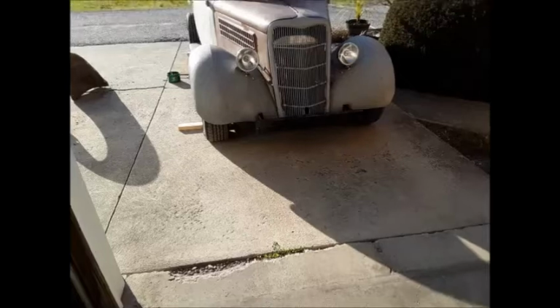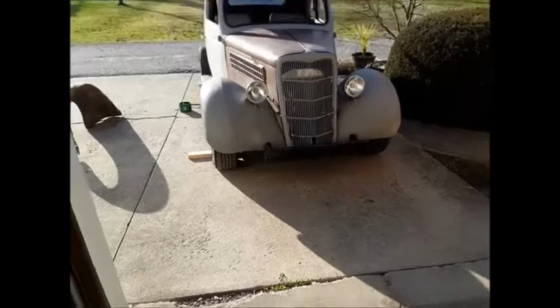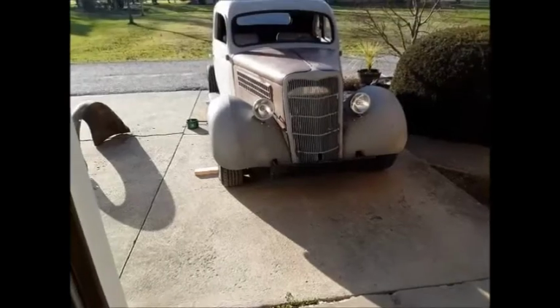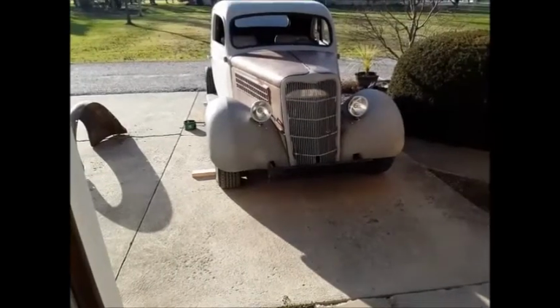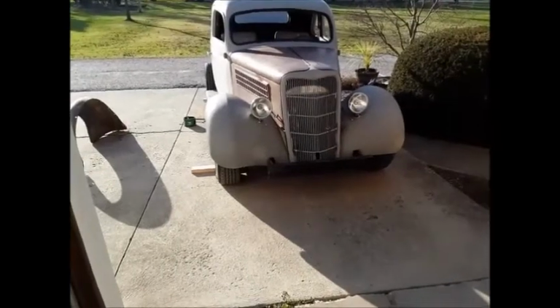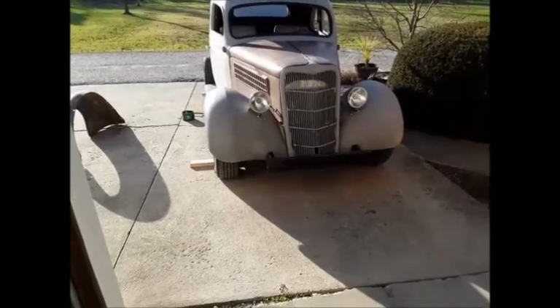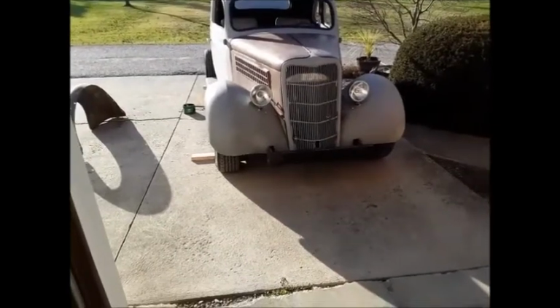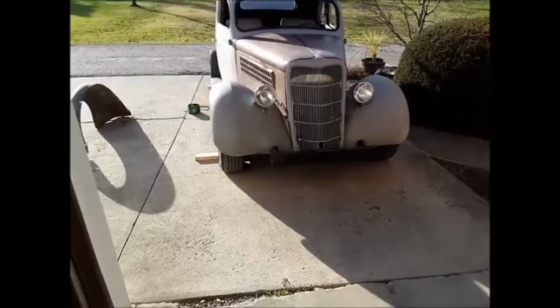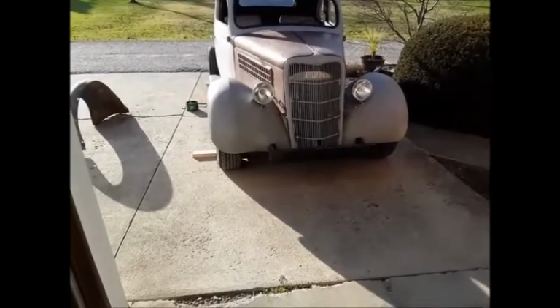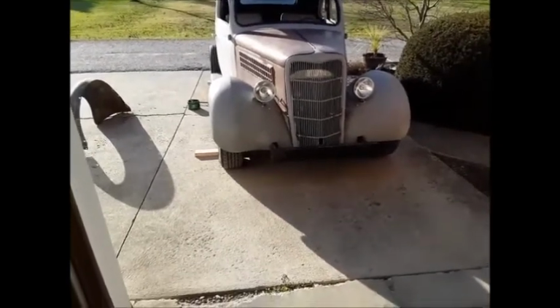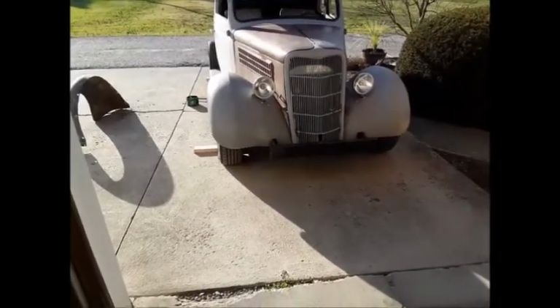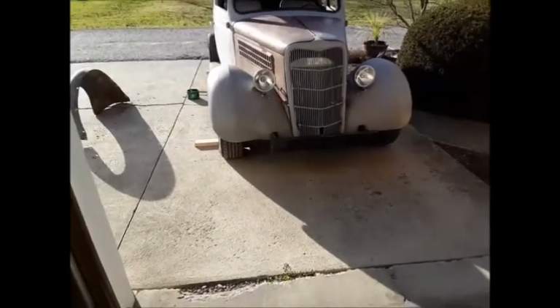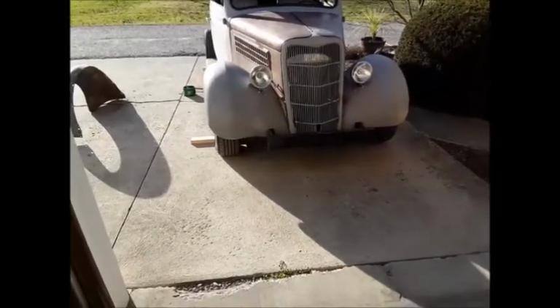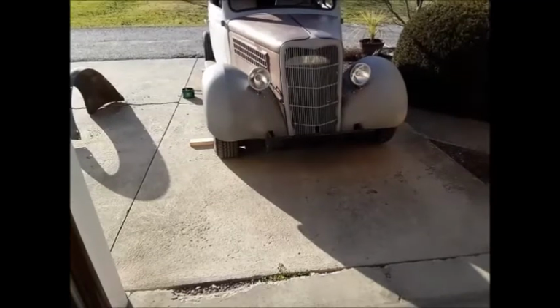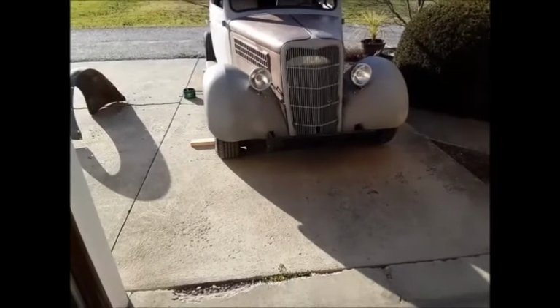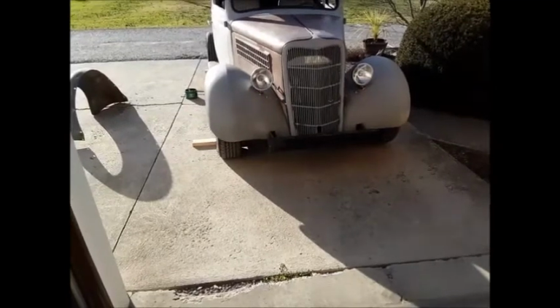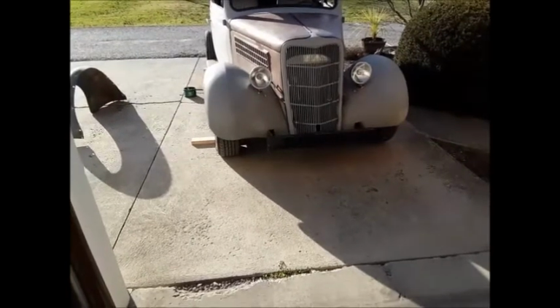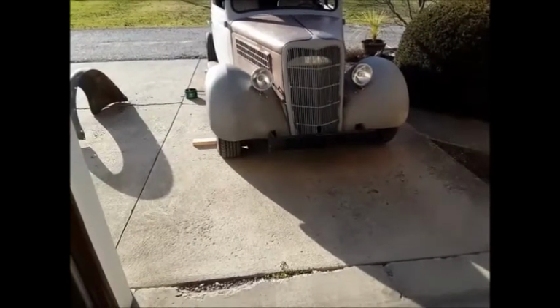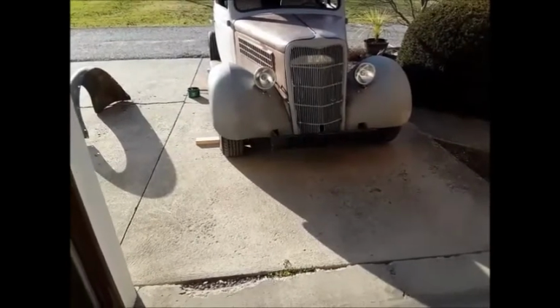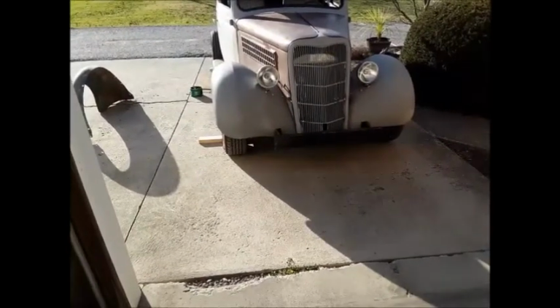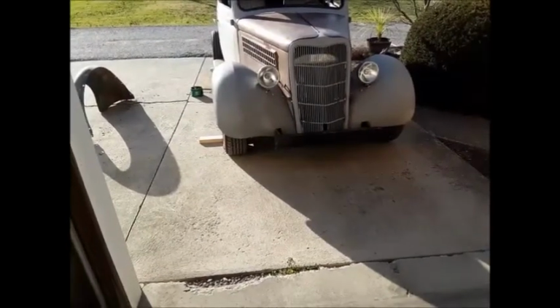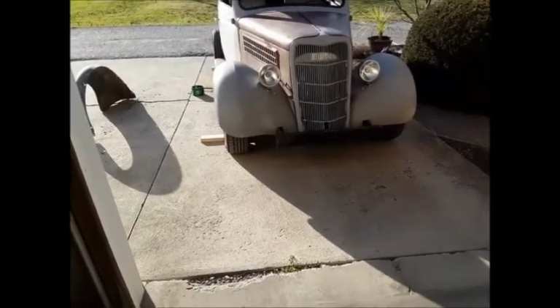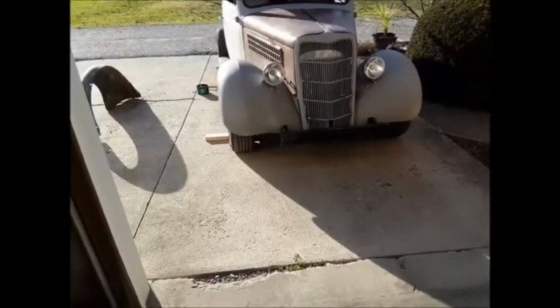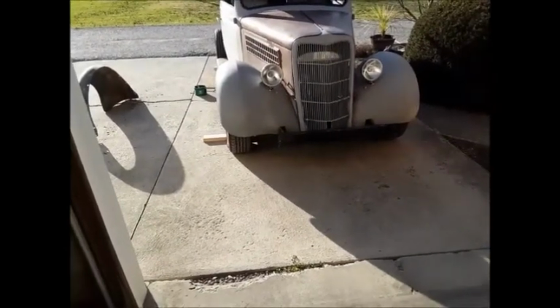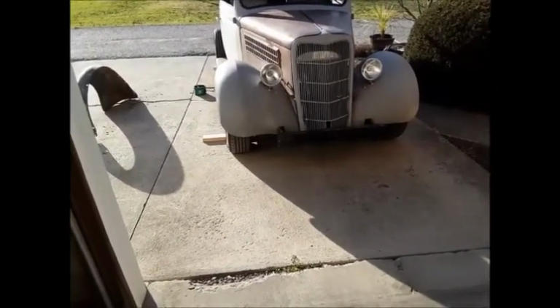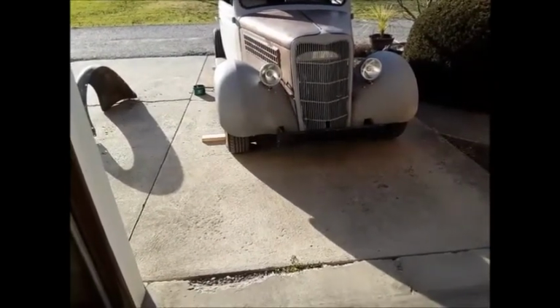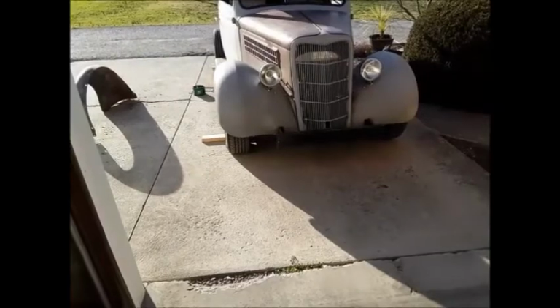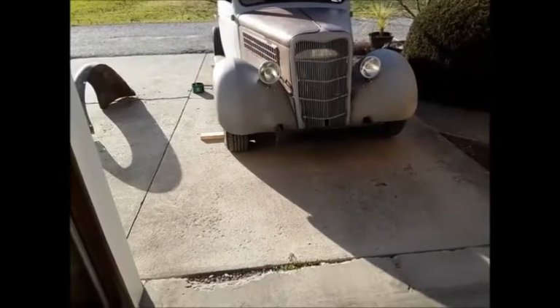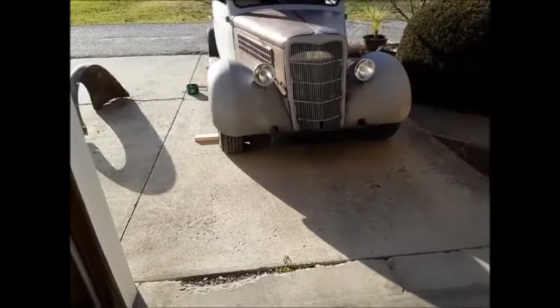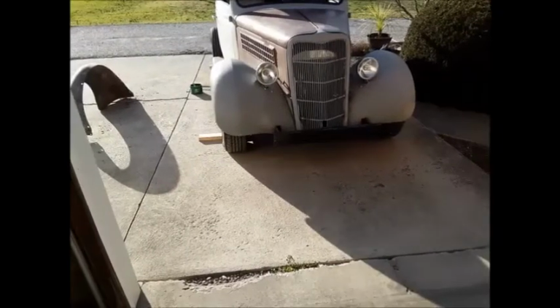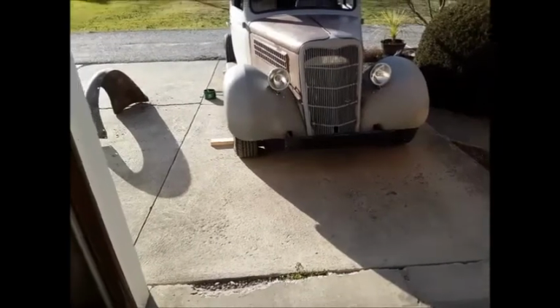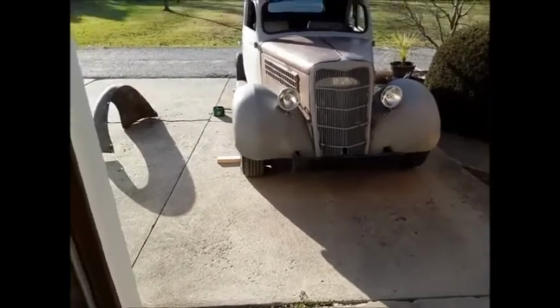Hey everybody, it's GearHead. Well, we've been working on the coupe some more. So we put the front bumper on it. All the headlights are on. Everything's working there.